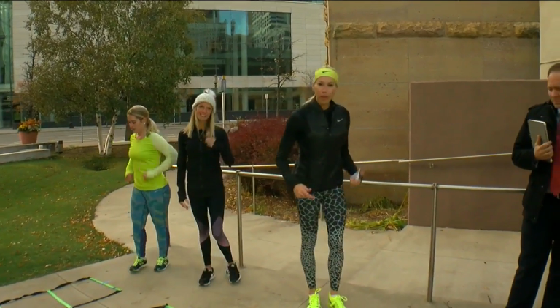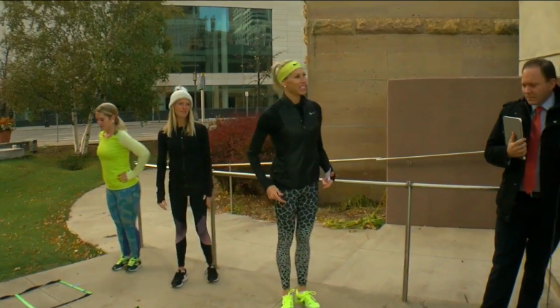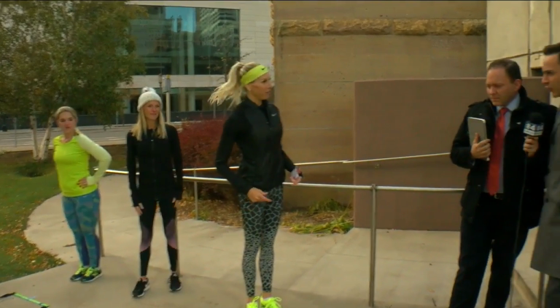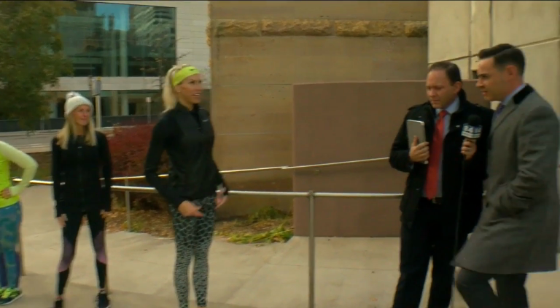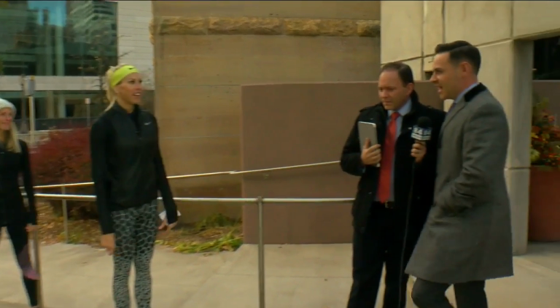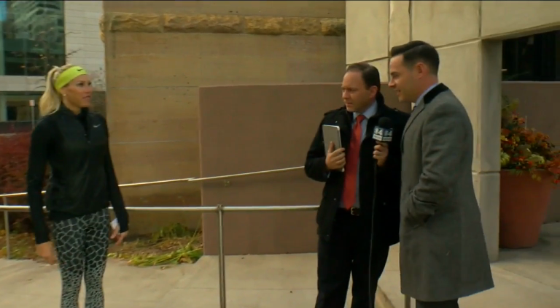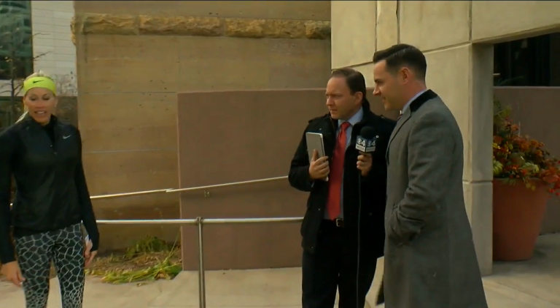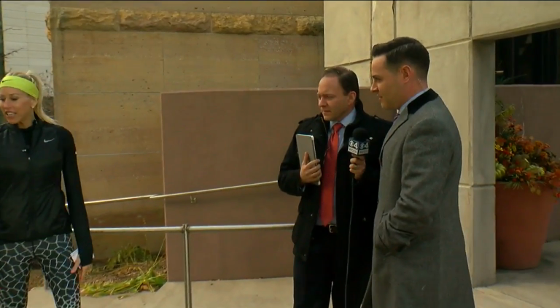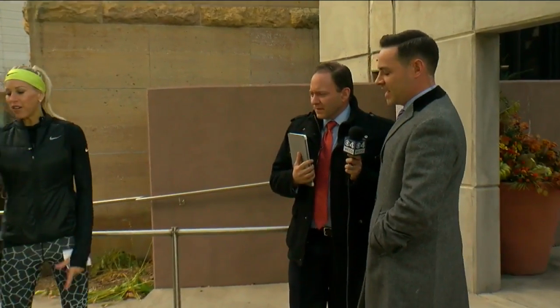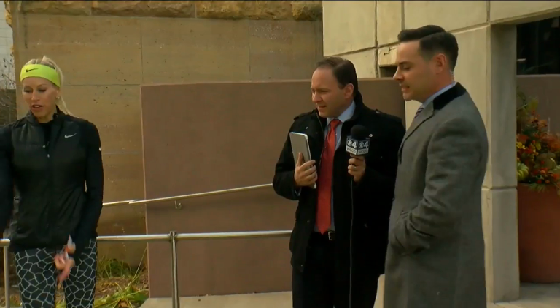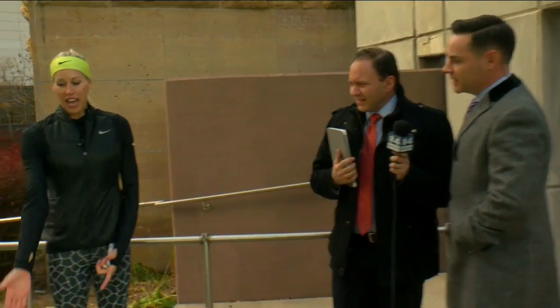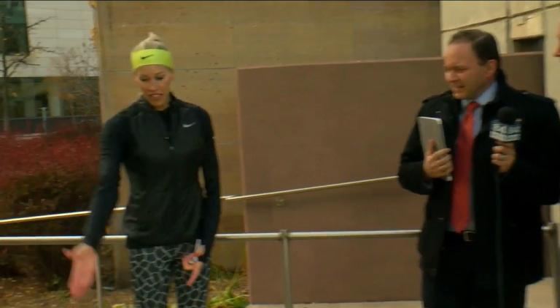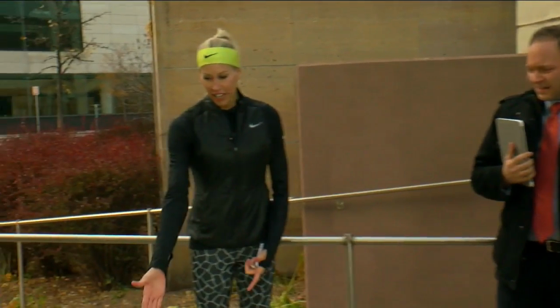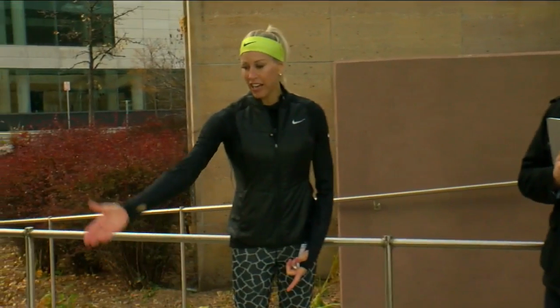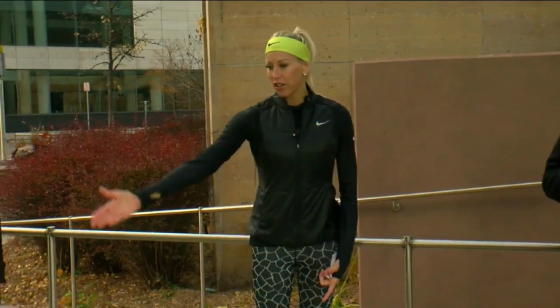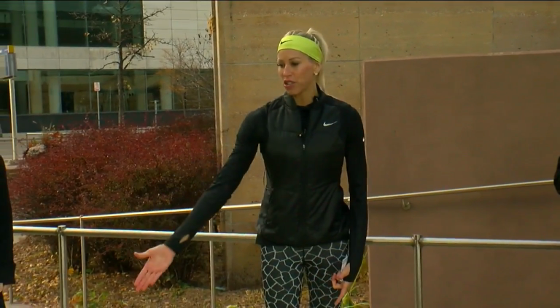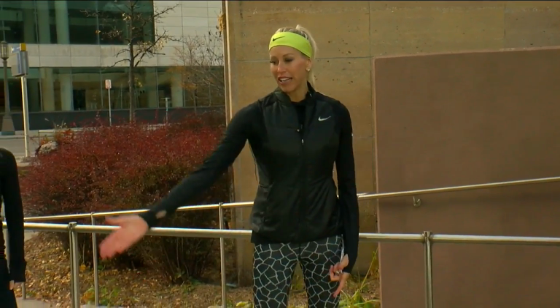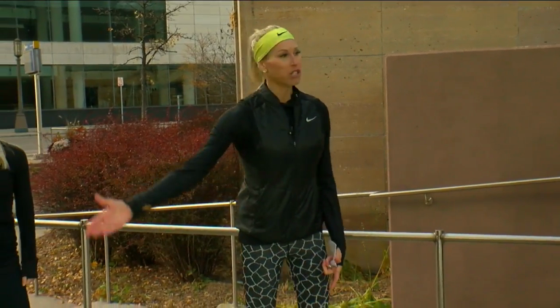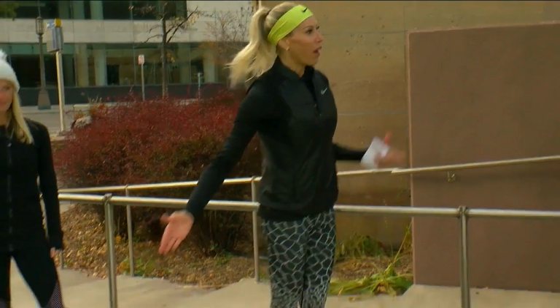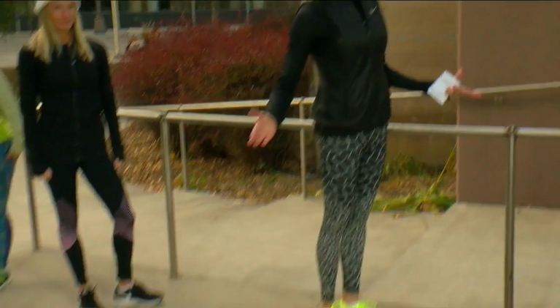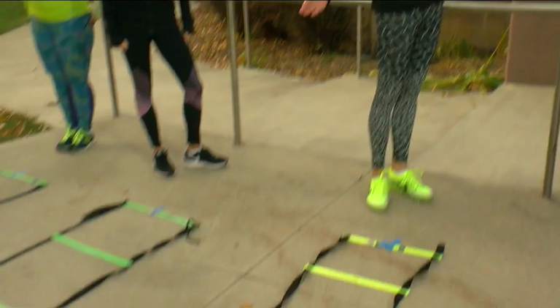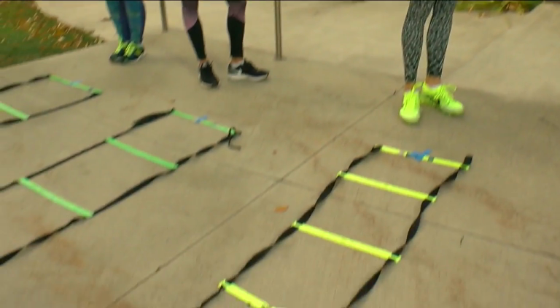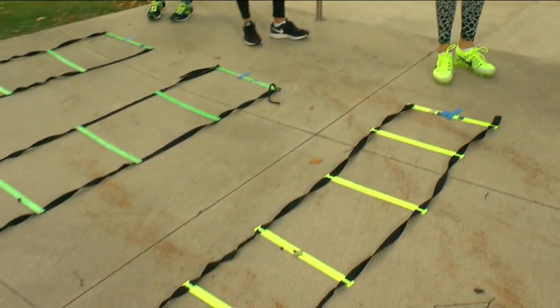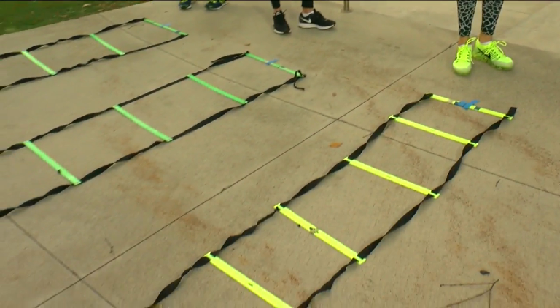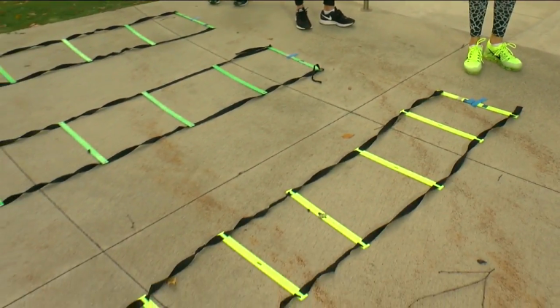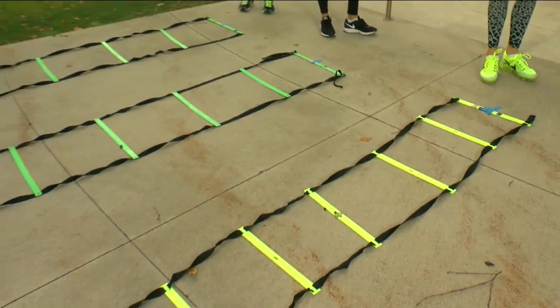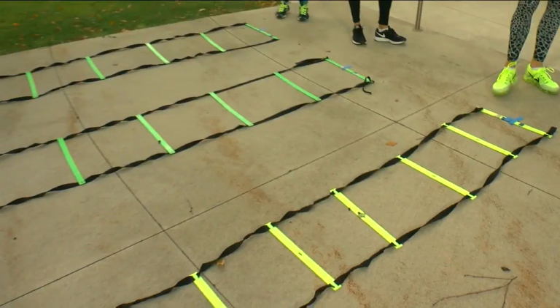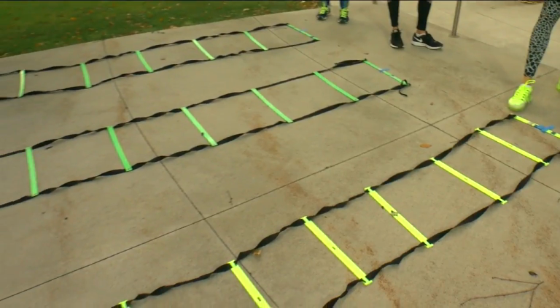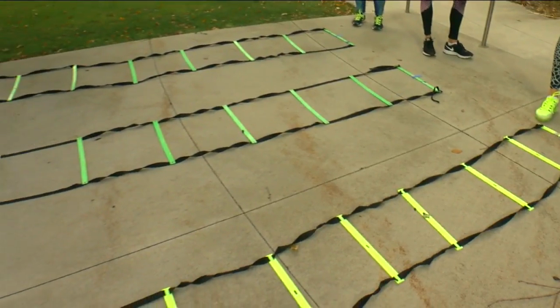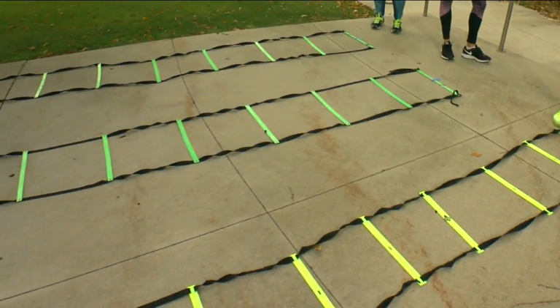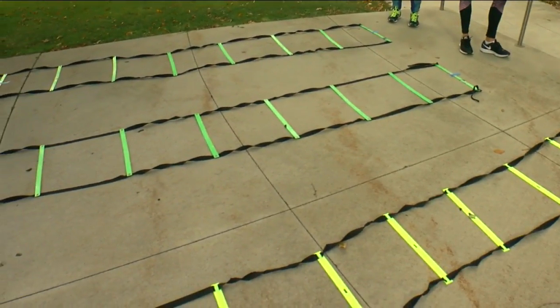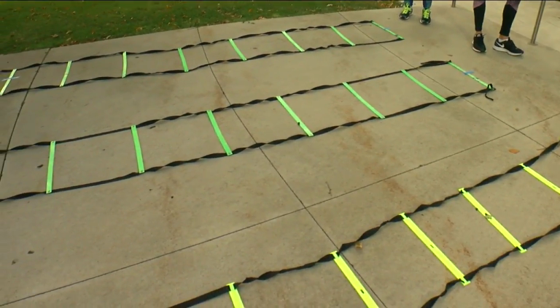That one is a little trickier than the high knees. It is. You'll notice I have a skinnier ladder. You can also get ladders with wider rungs — space it out — if you'd like to not worry about falling on your face.